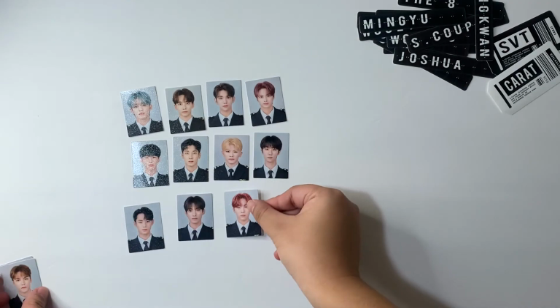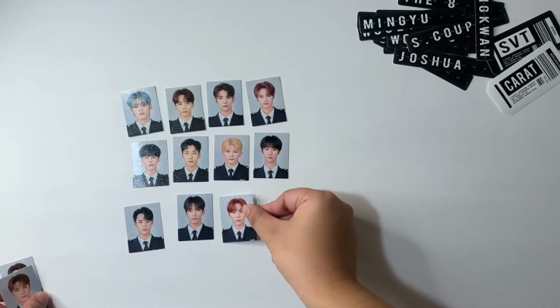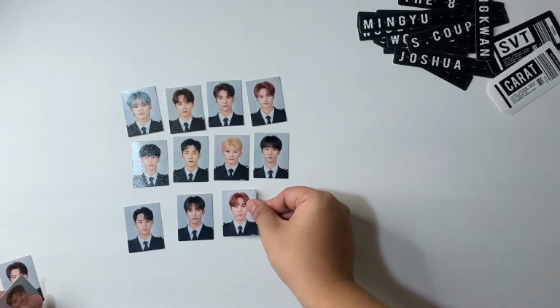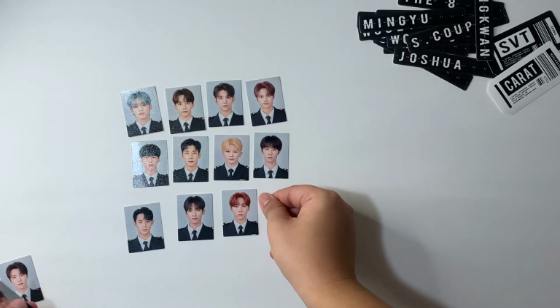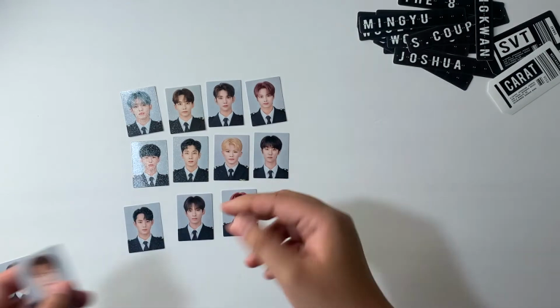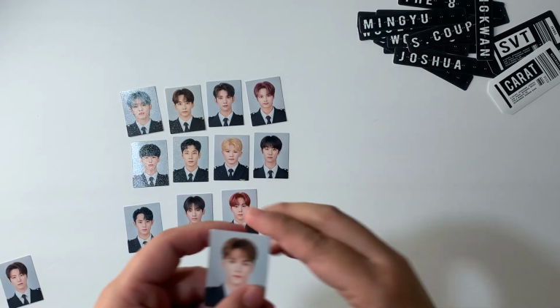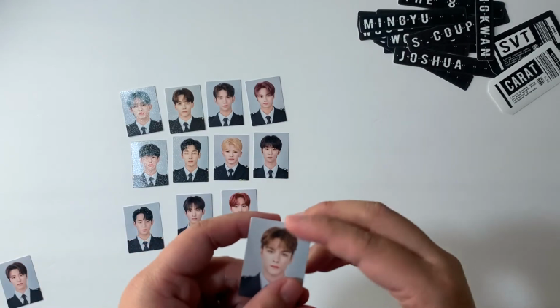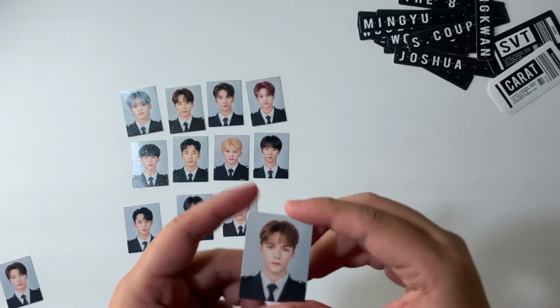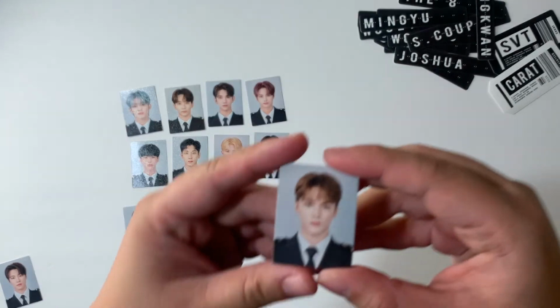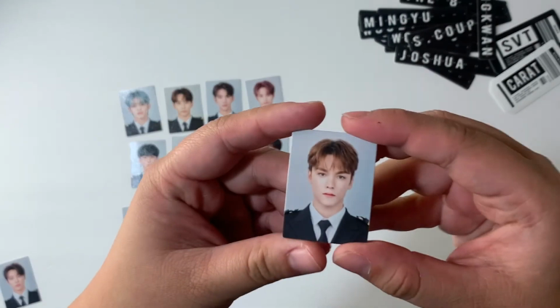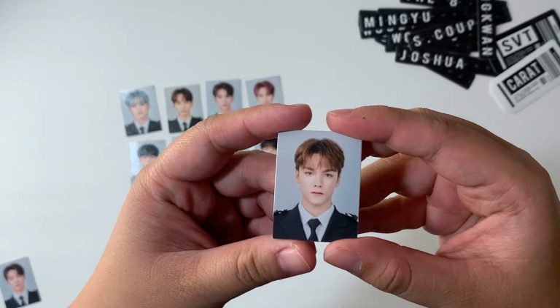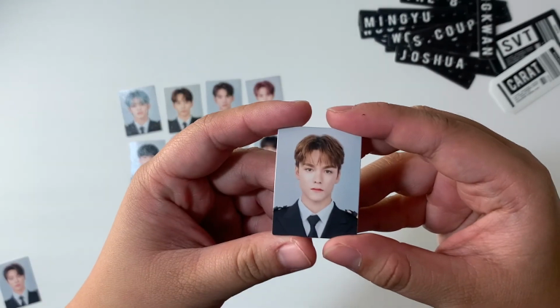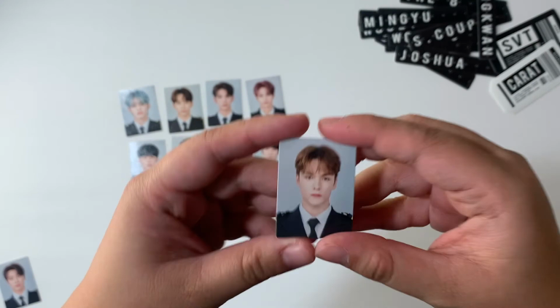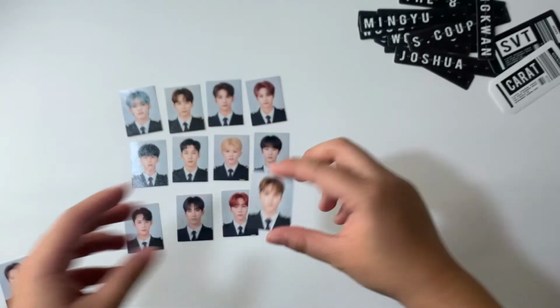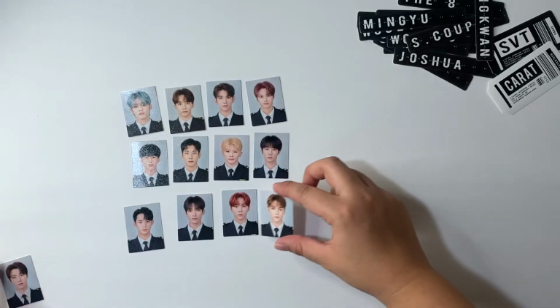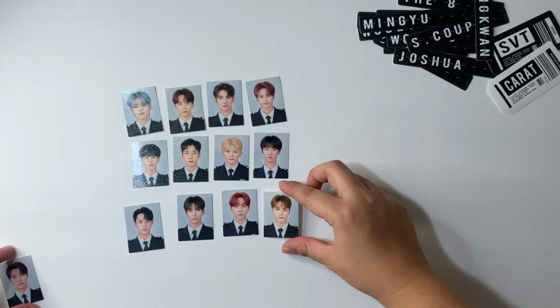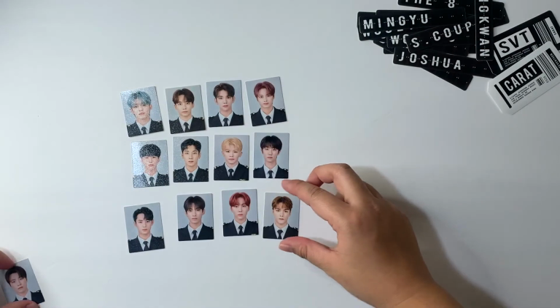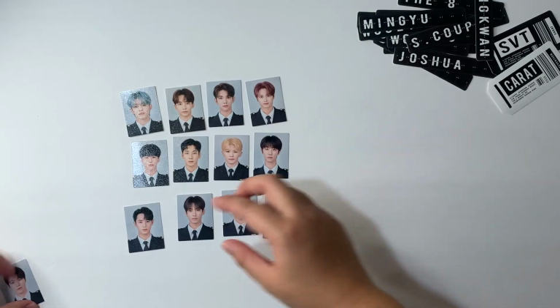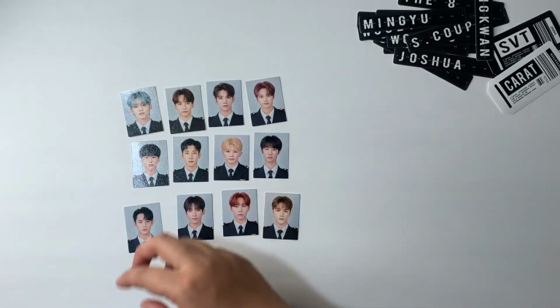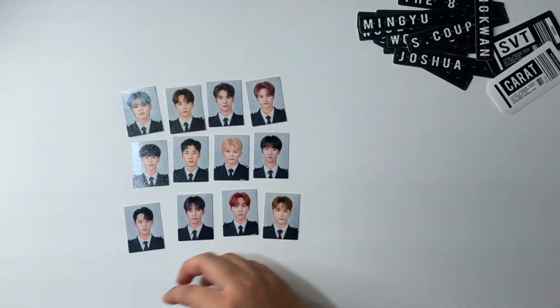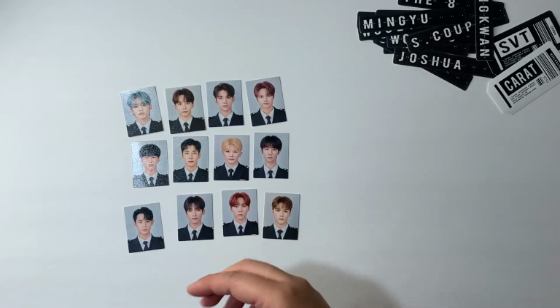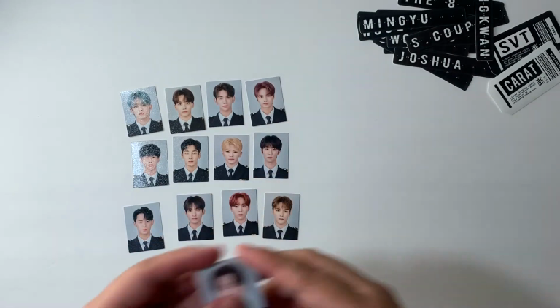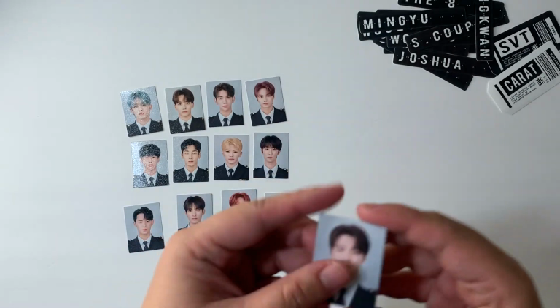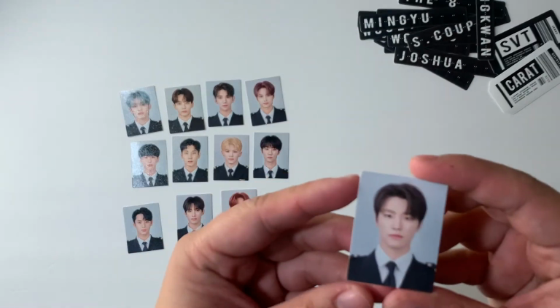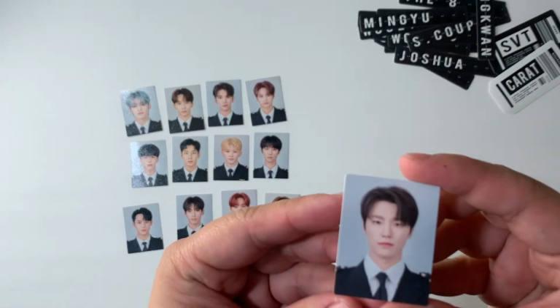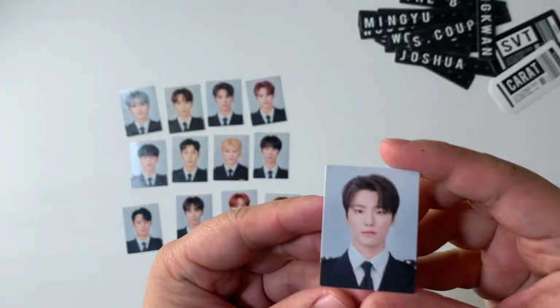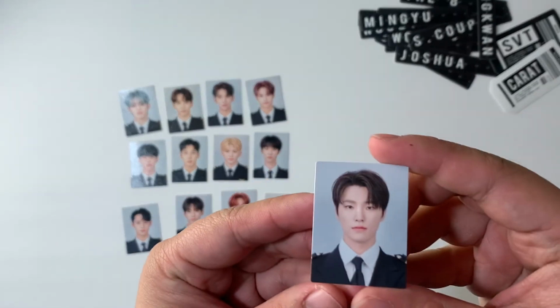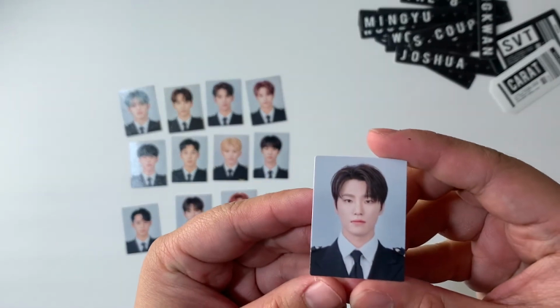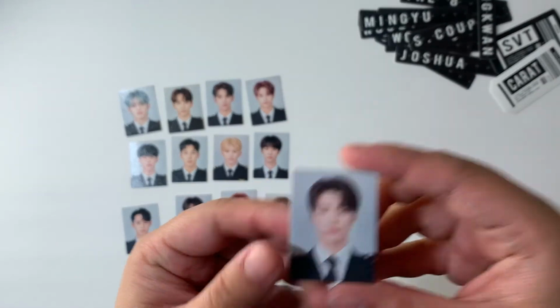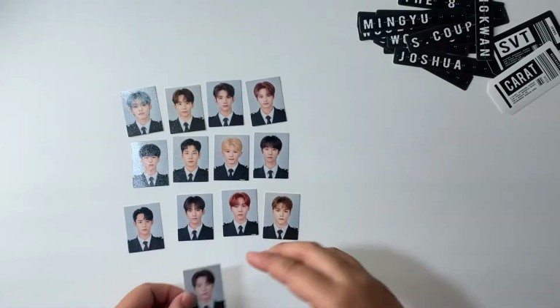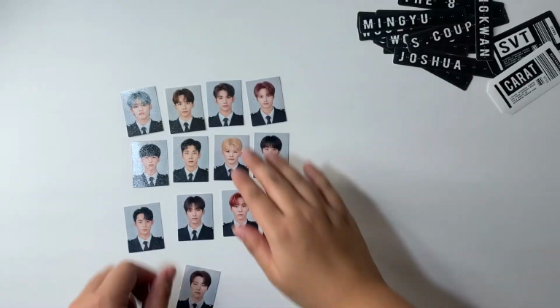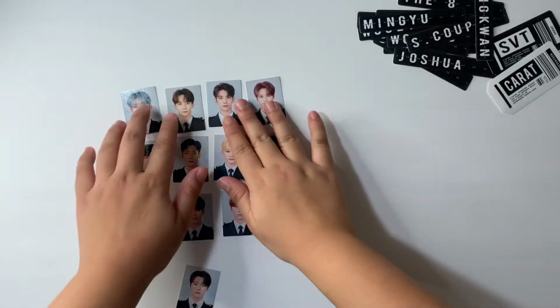Here's Vernon, and then lastly we have Dino — cute. Okay.